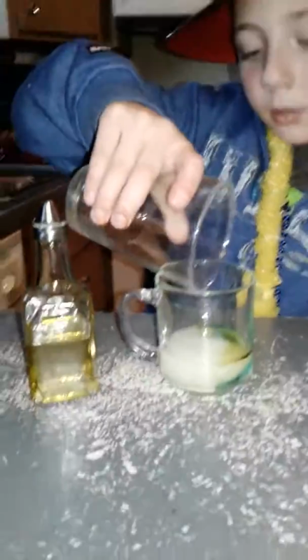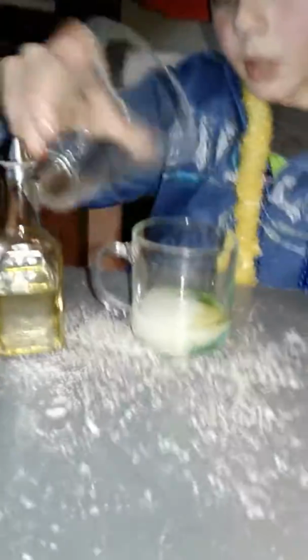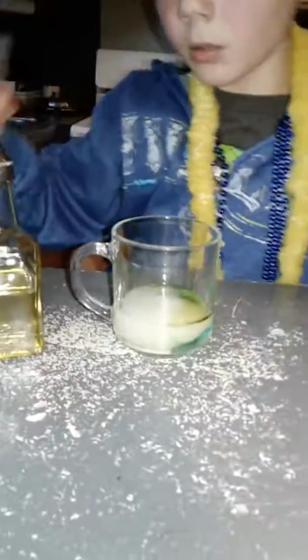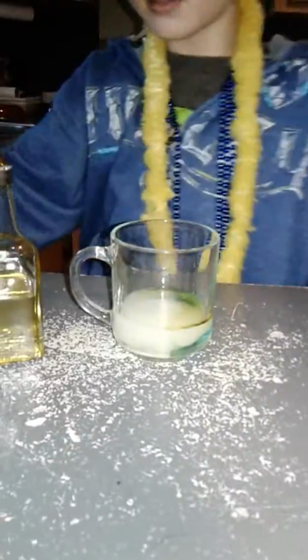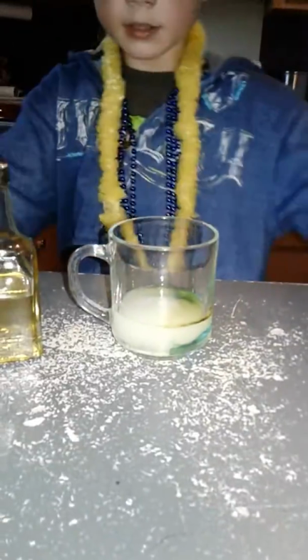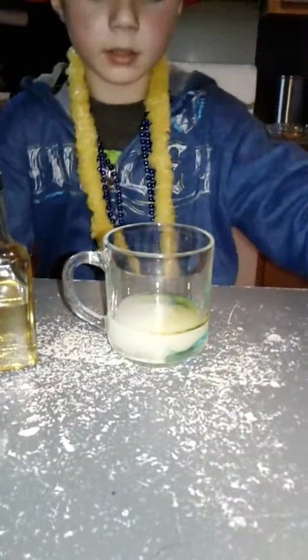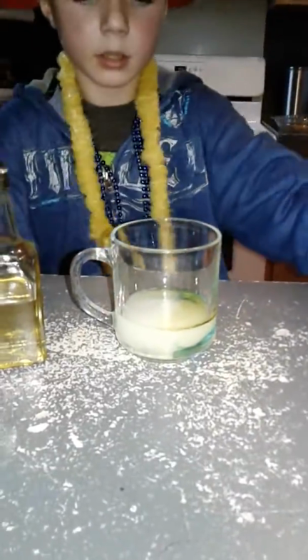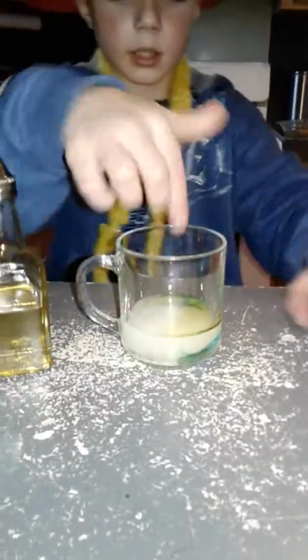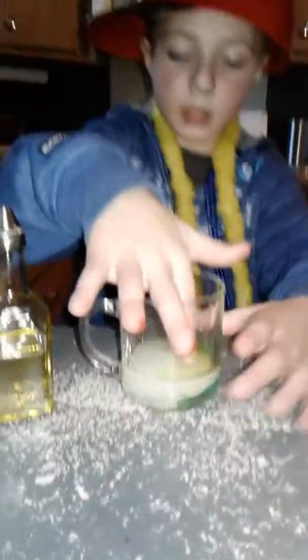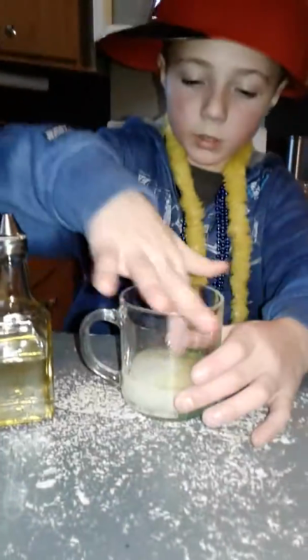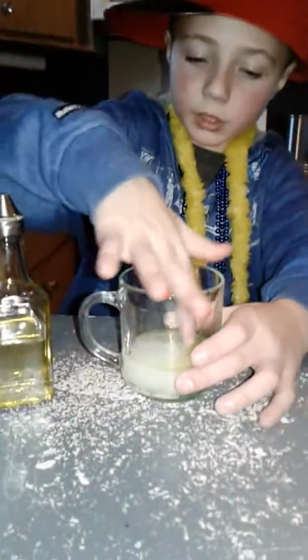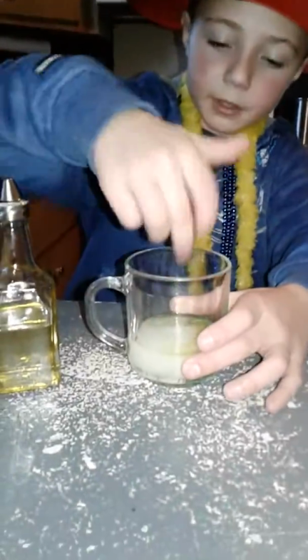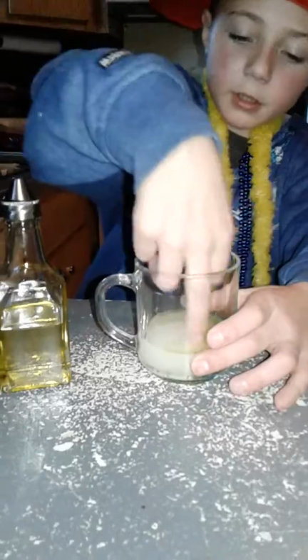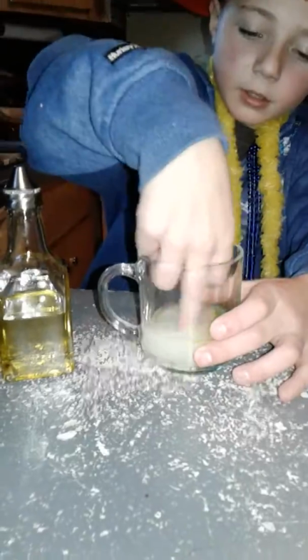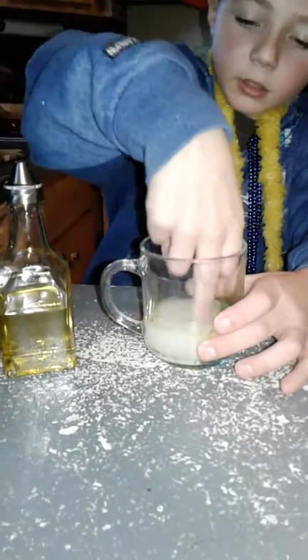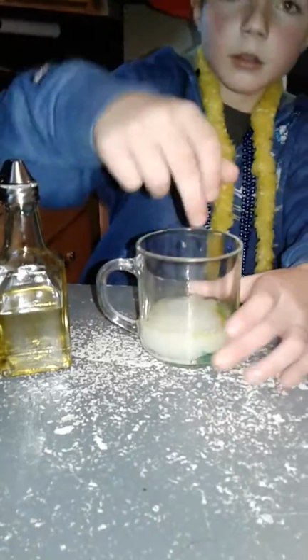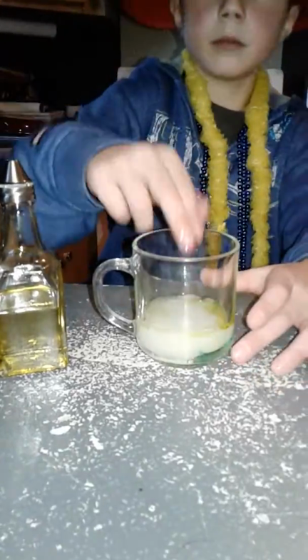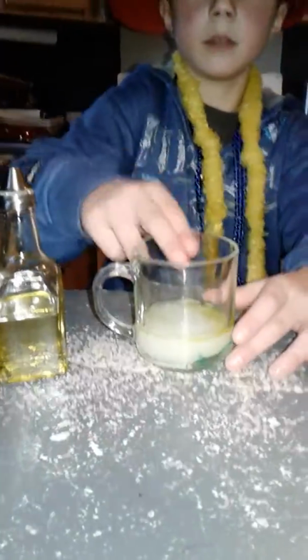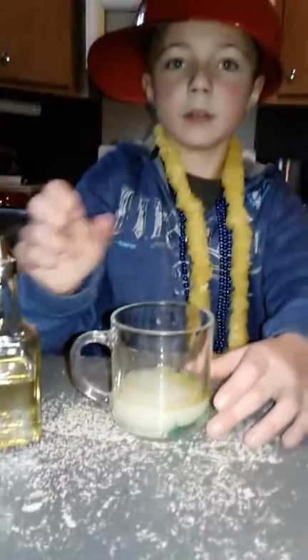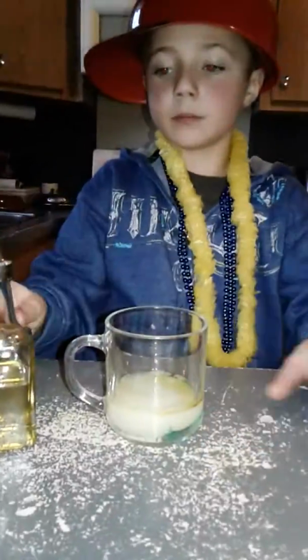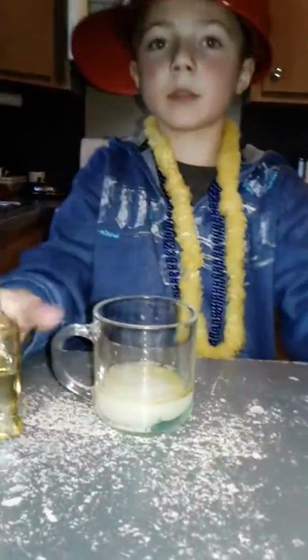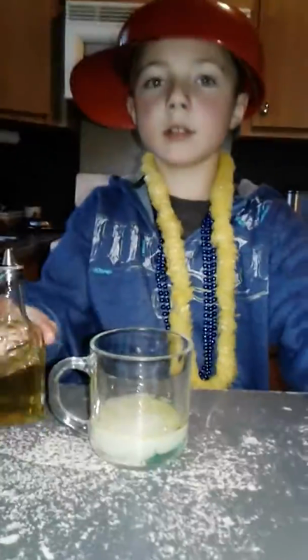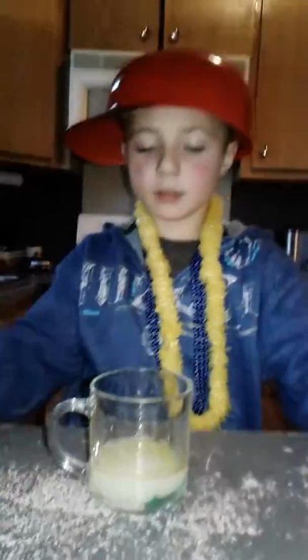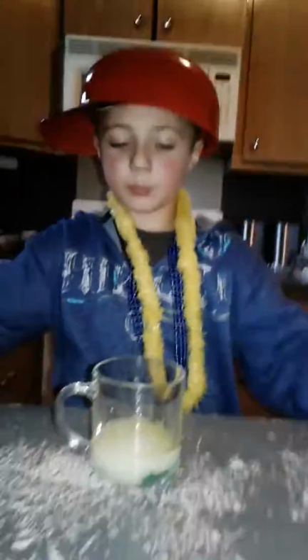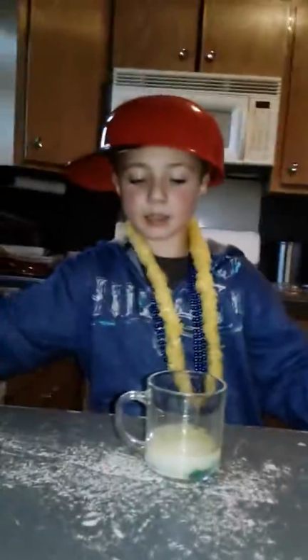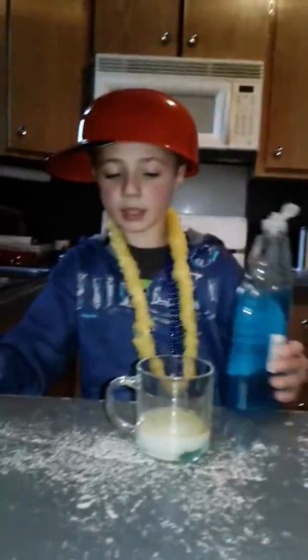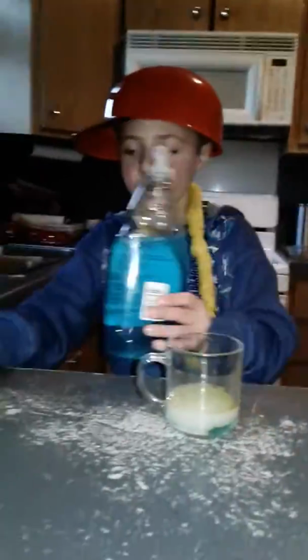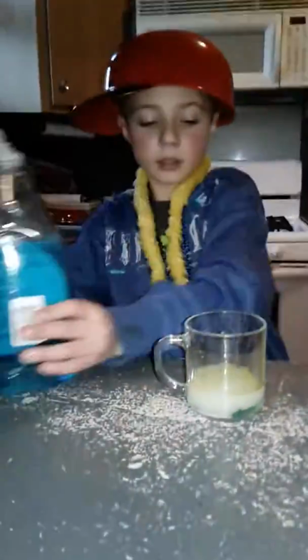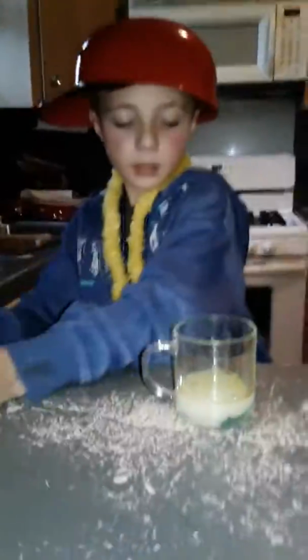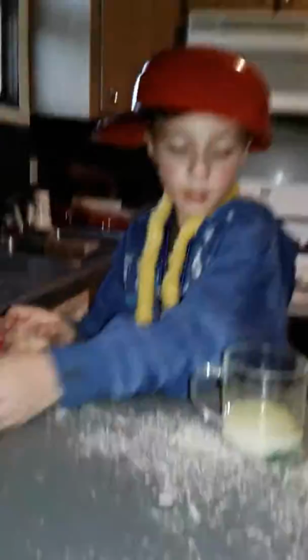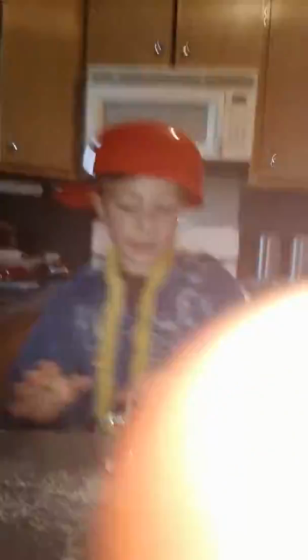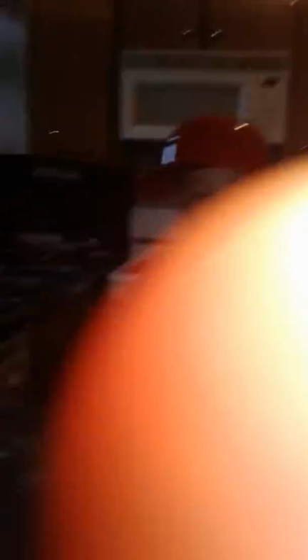Put all the water in, and you can swirl it with your finger. Put that to the side, and then you wait.